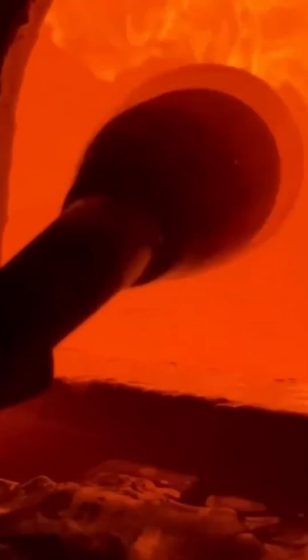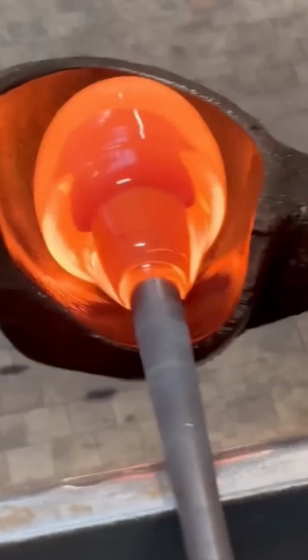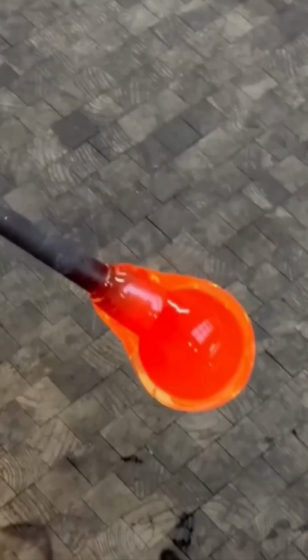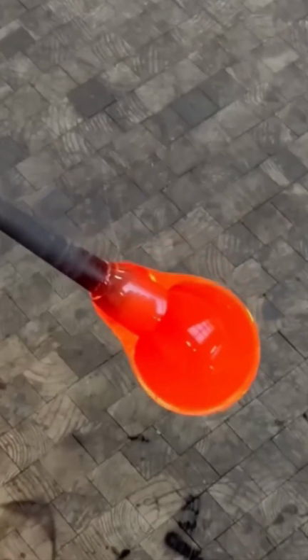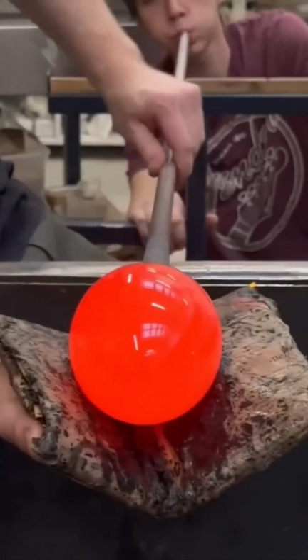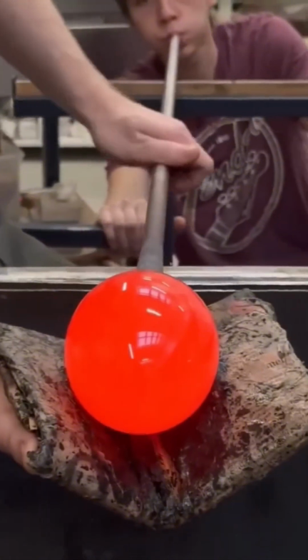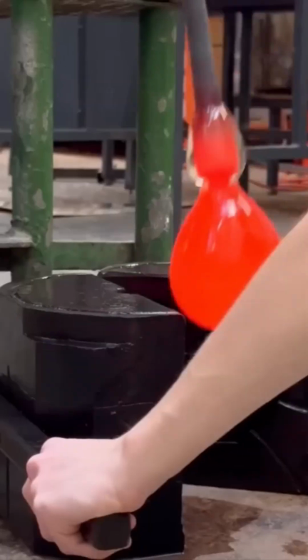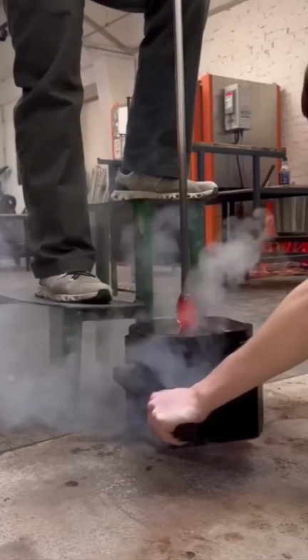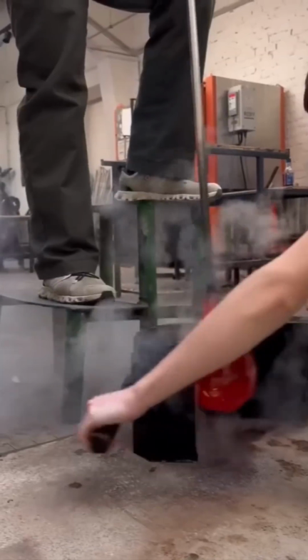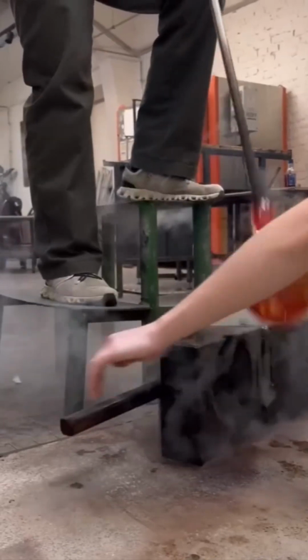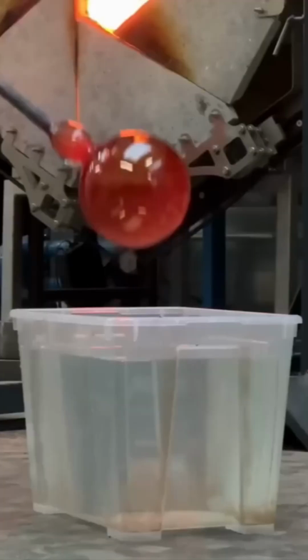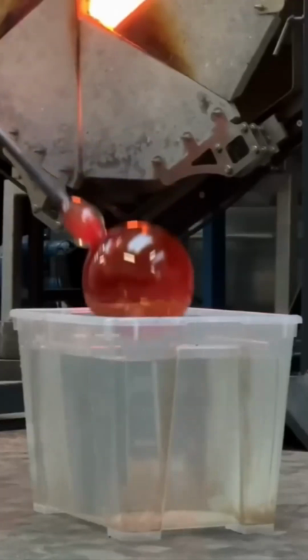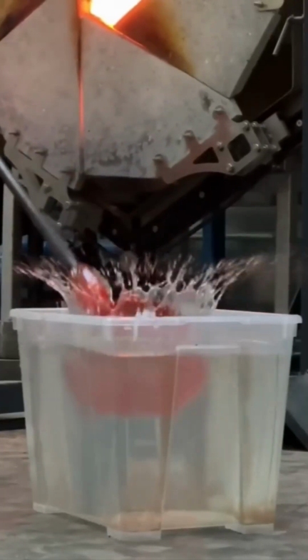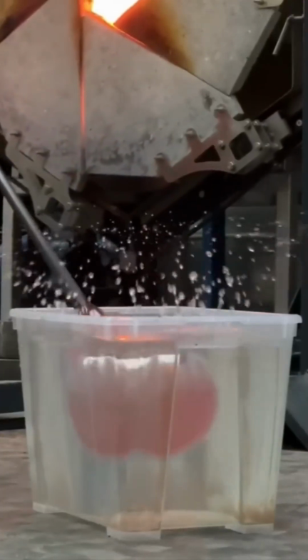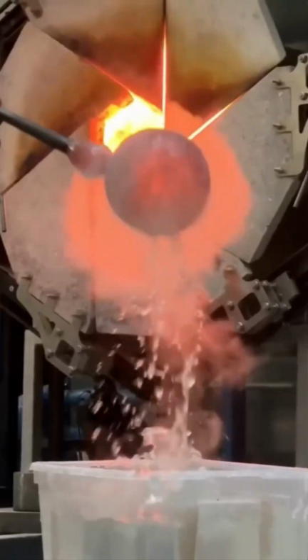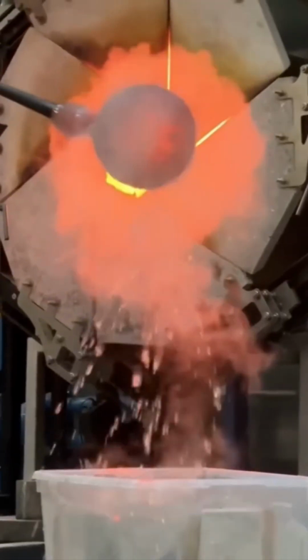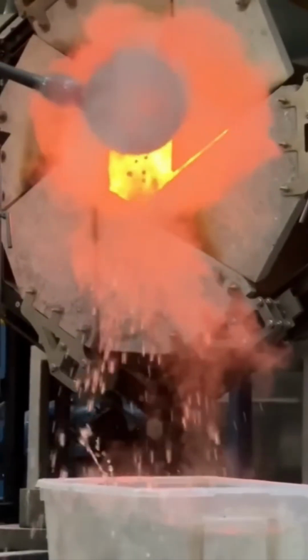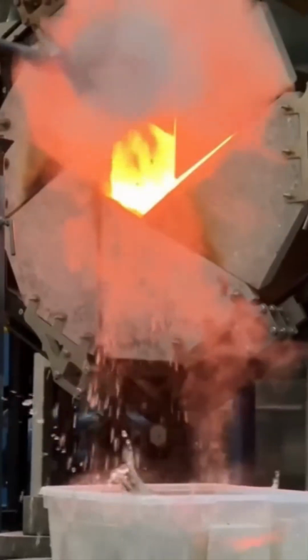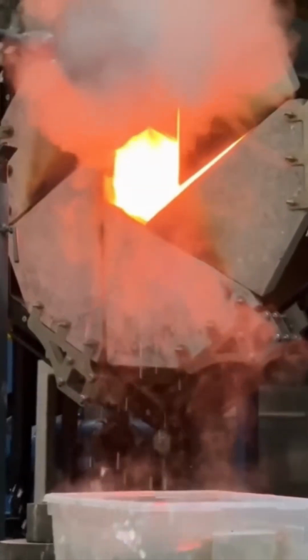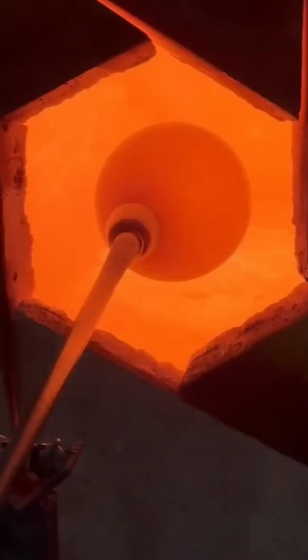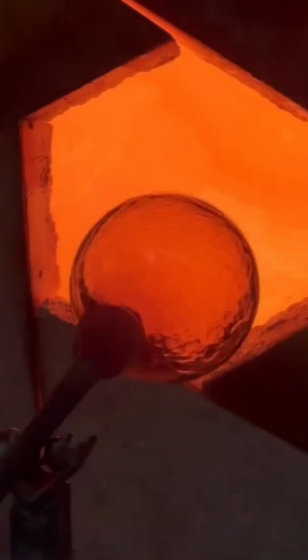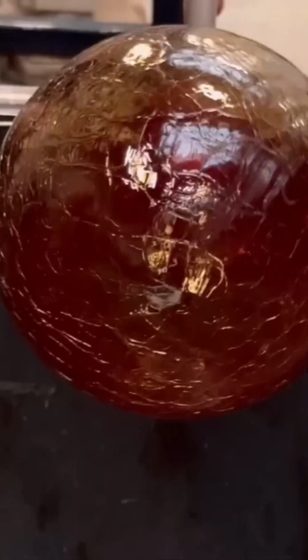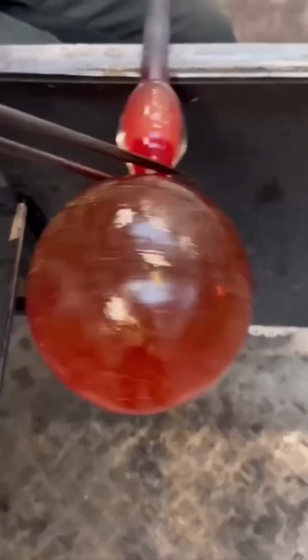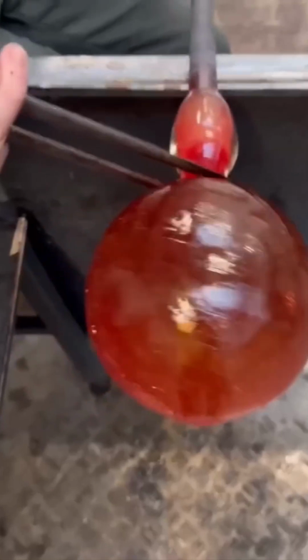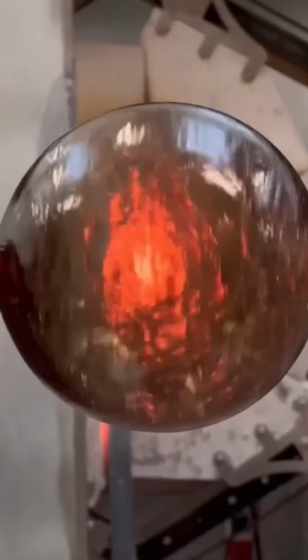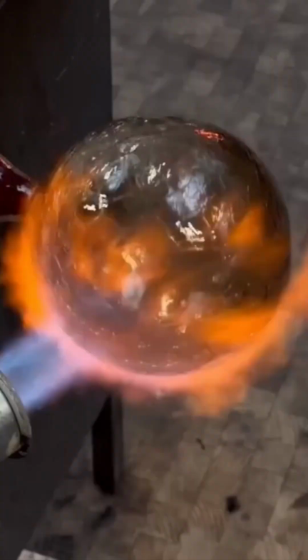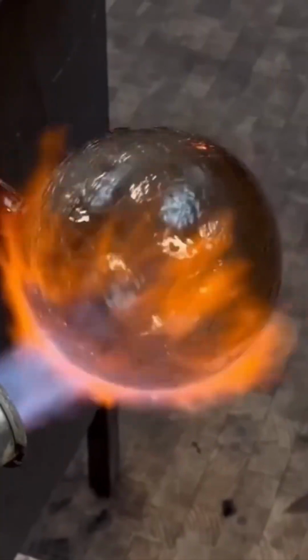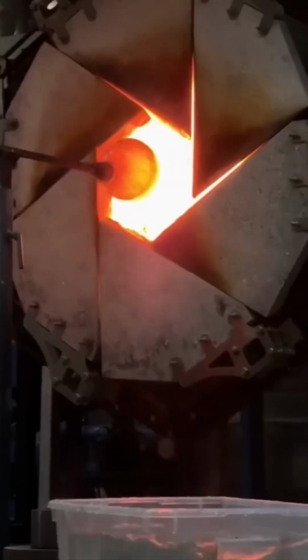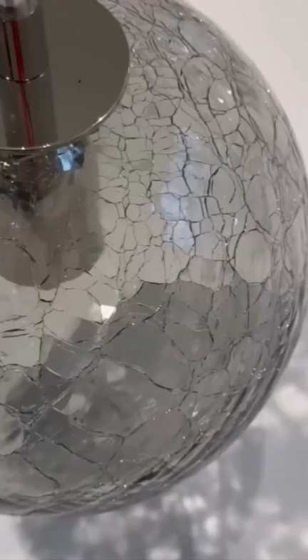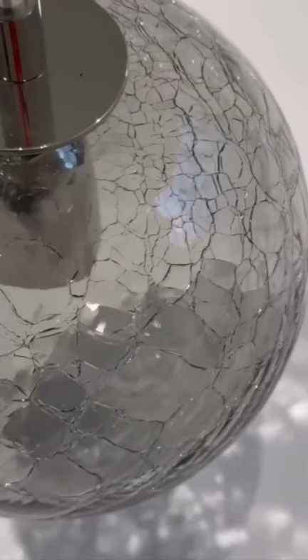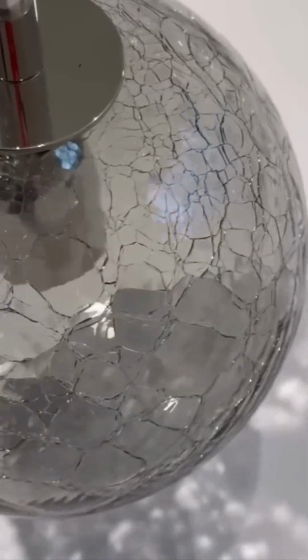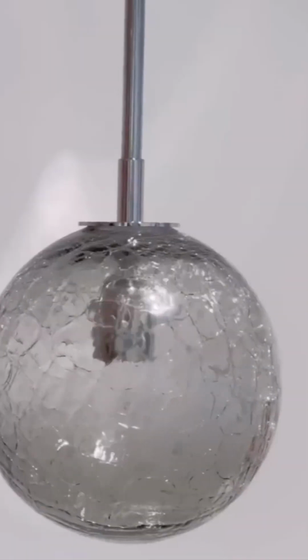And now, glass — molten, glowing, flowing like lava from Mount Etna. The process is hypnotic. A simple blob of silica sand transforms into a pristine glass bottle.